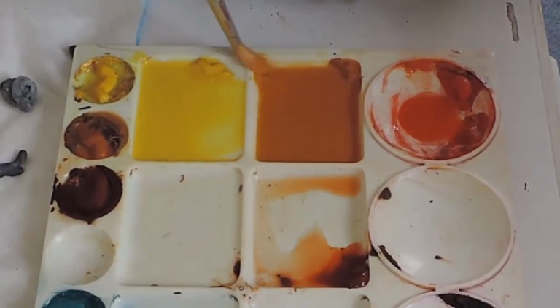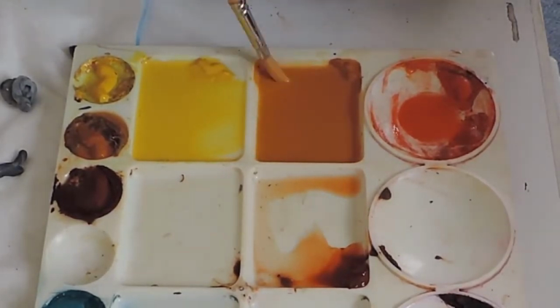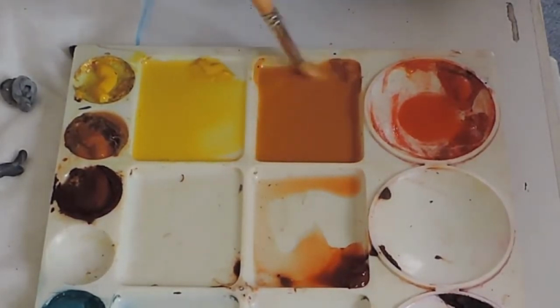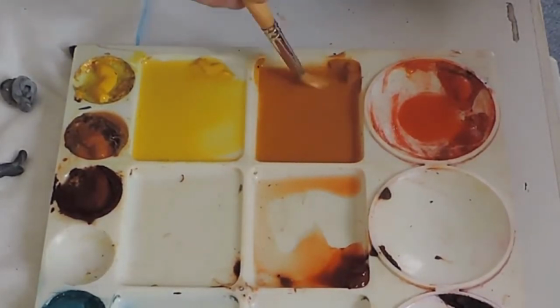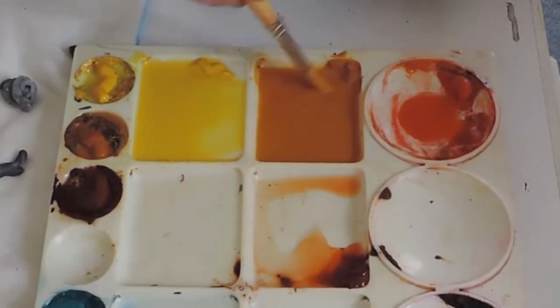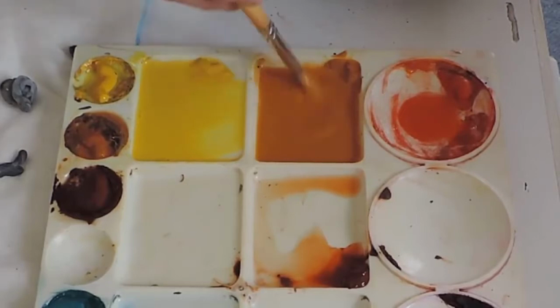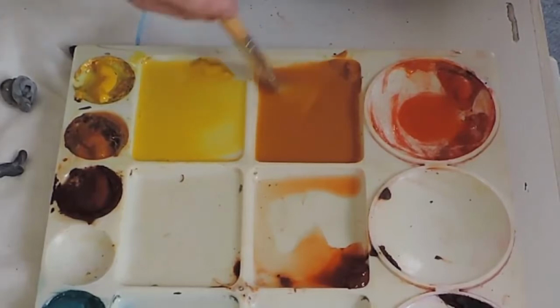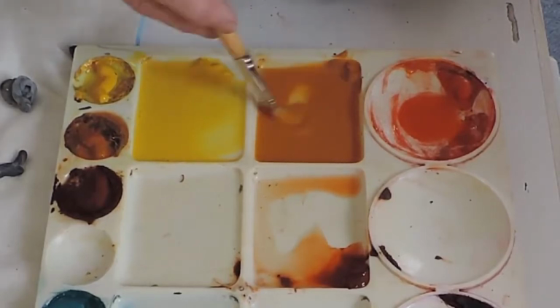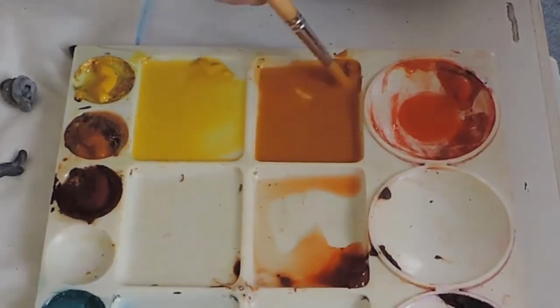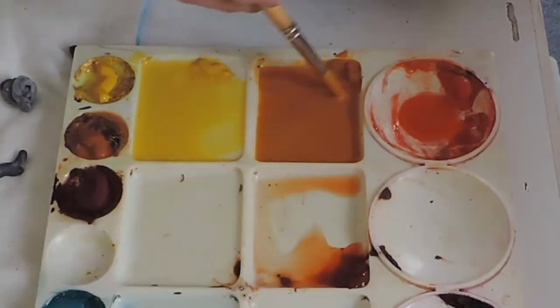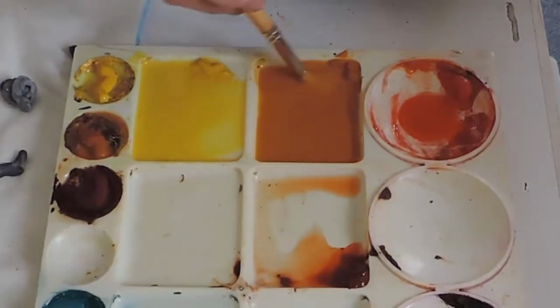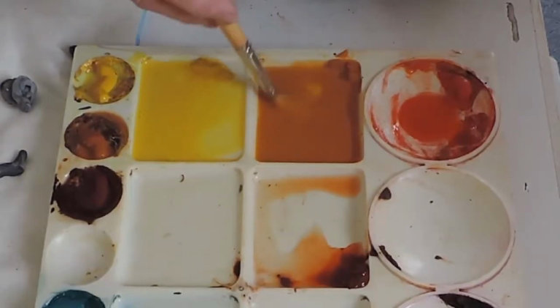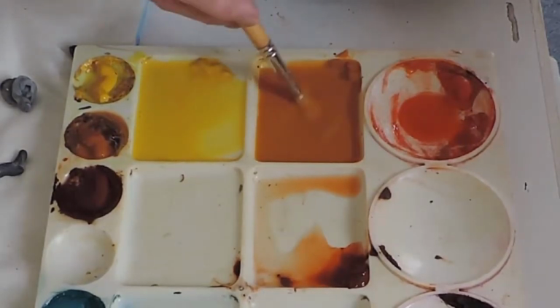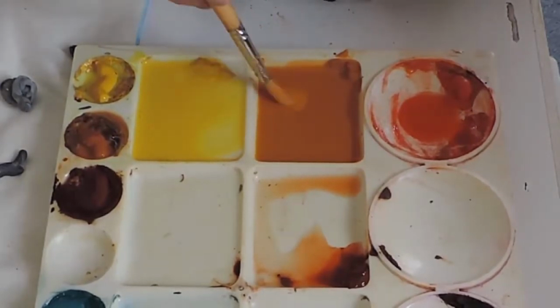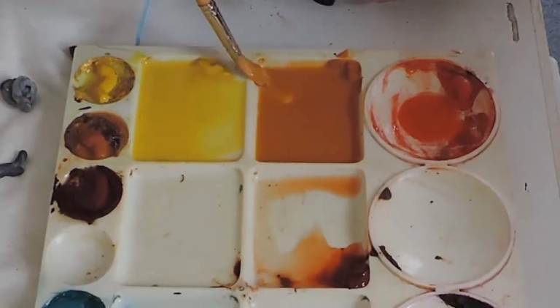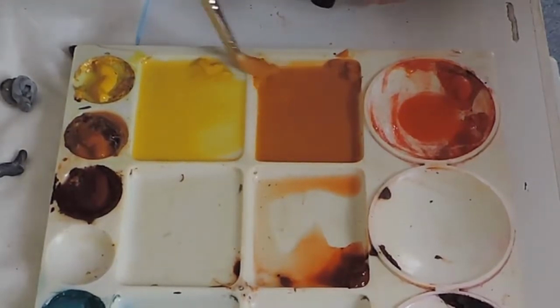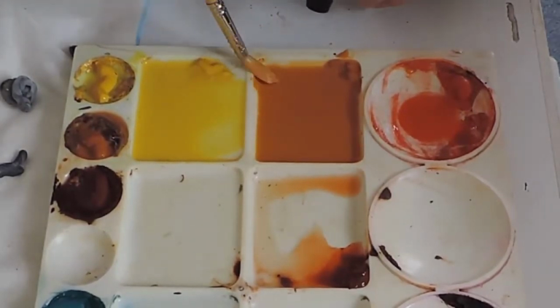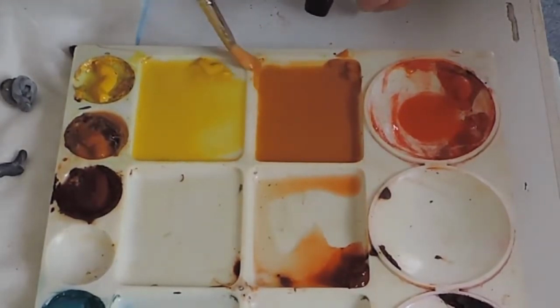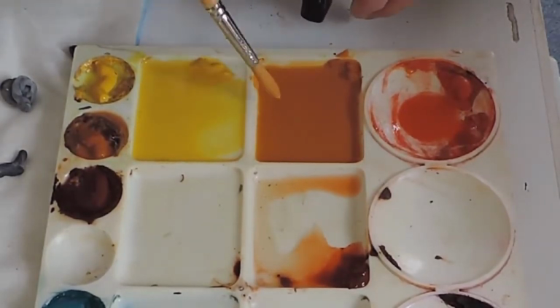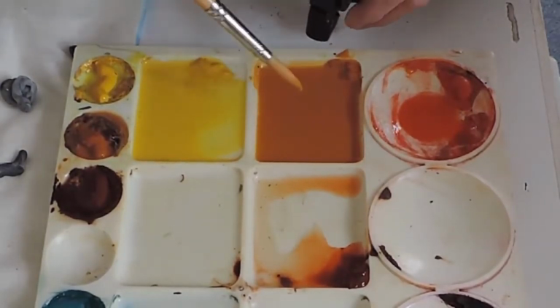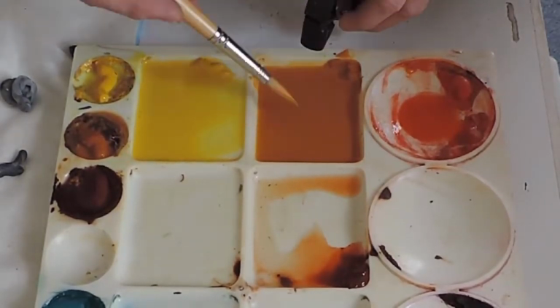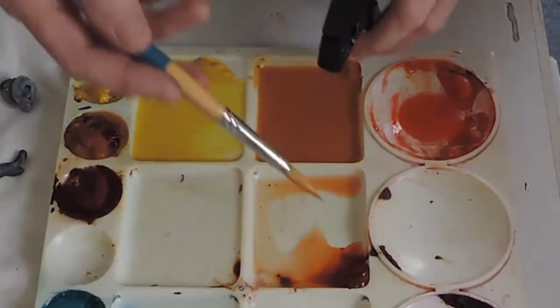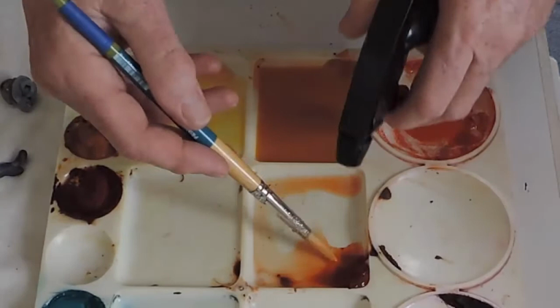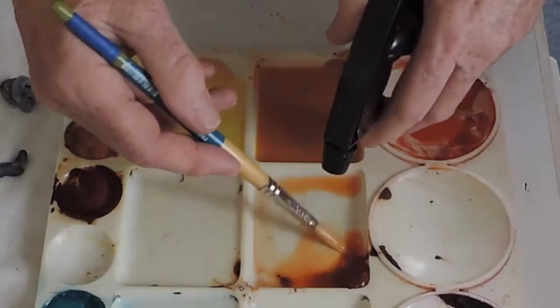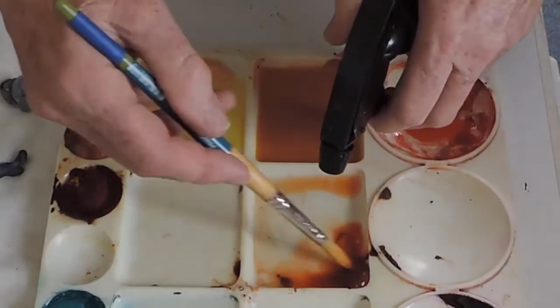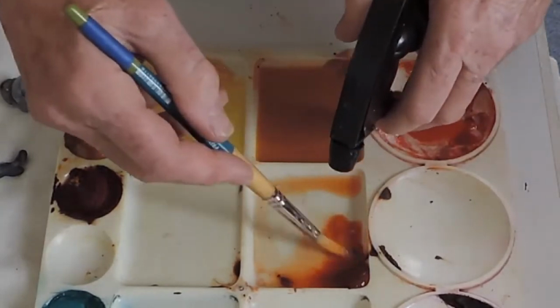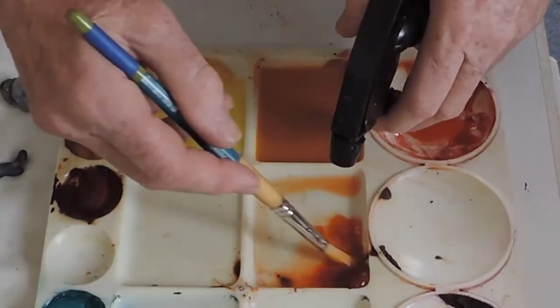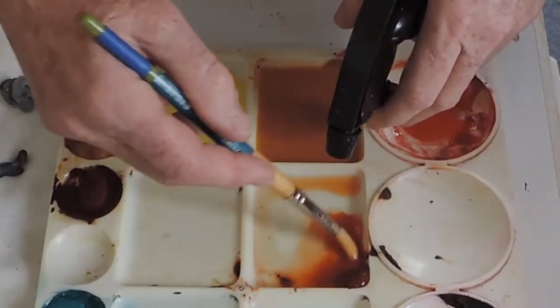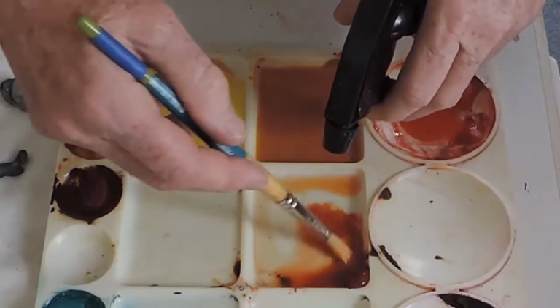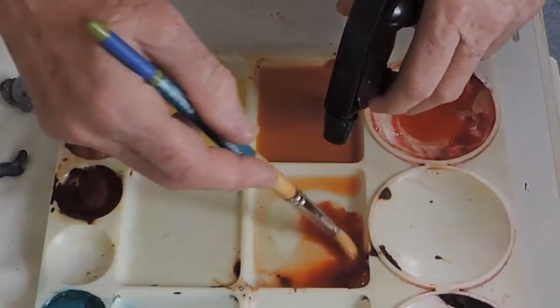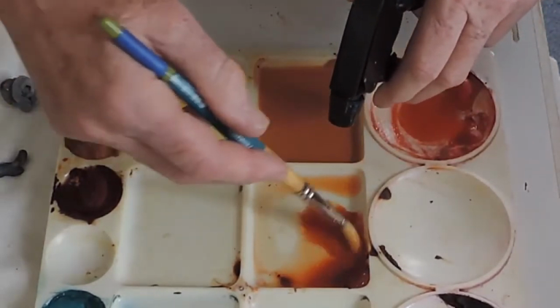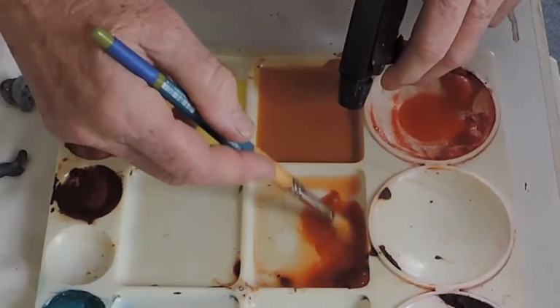There is no point in mixing your colour with a huge mop brush. You're just going to waste far too much pigment in doing that.